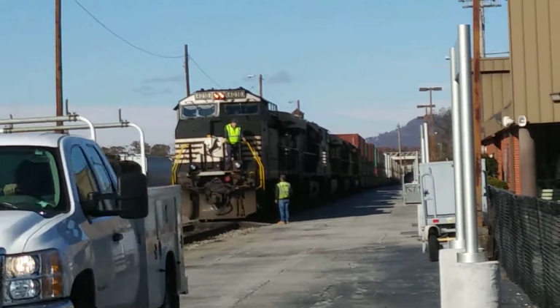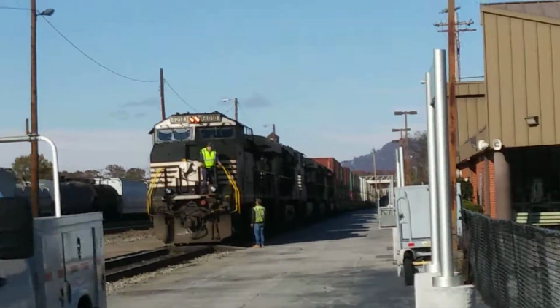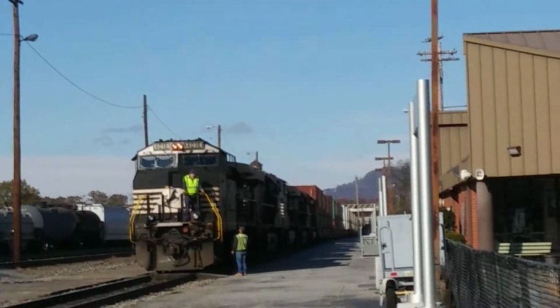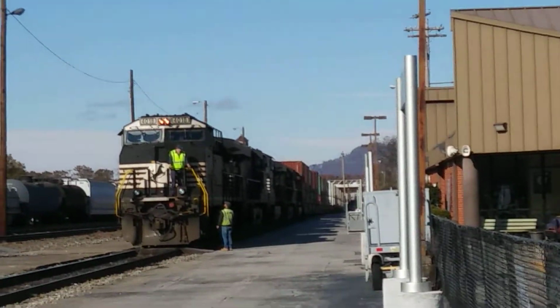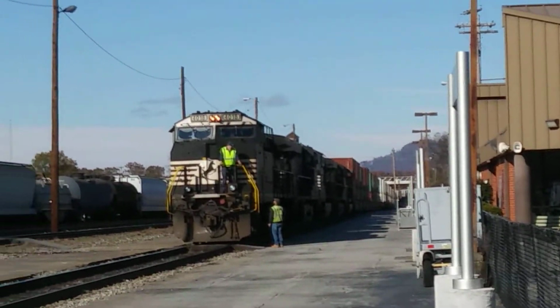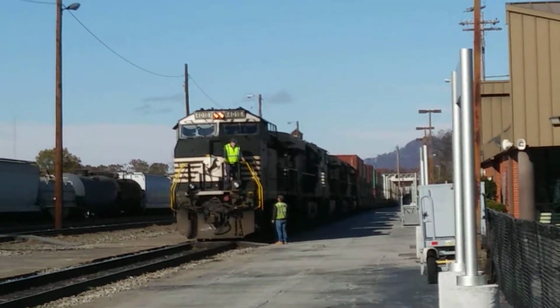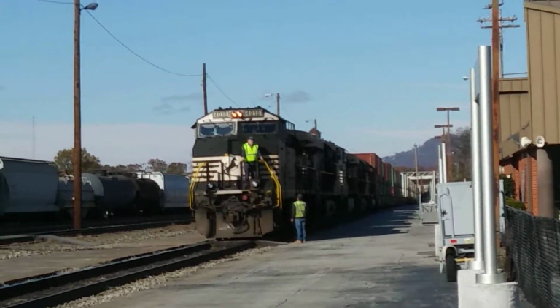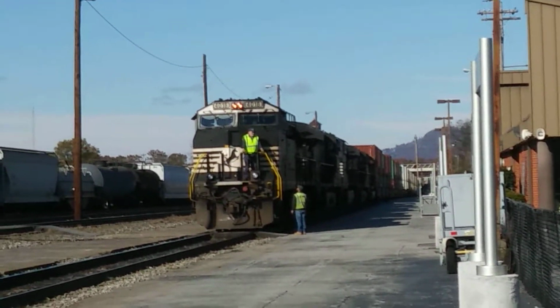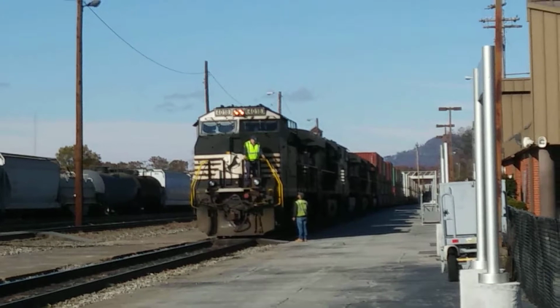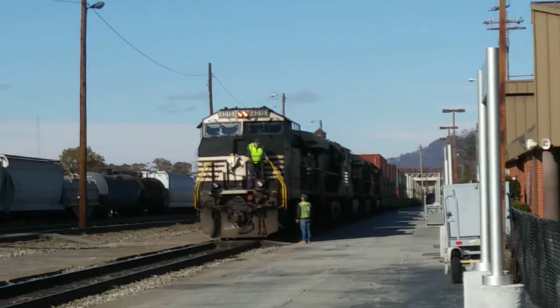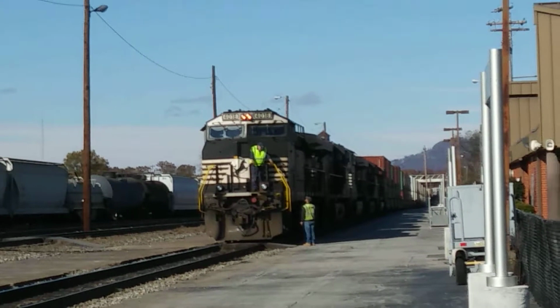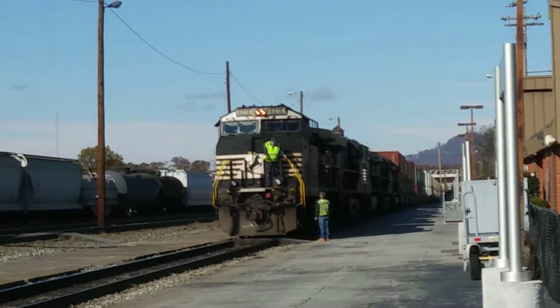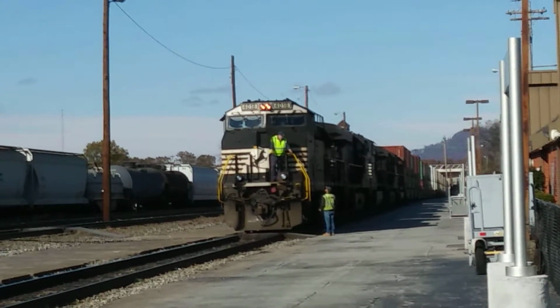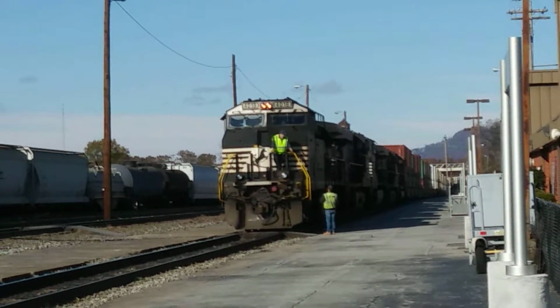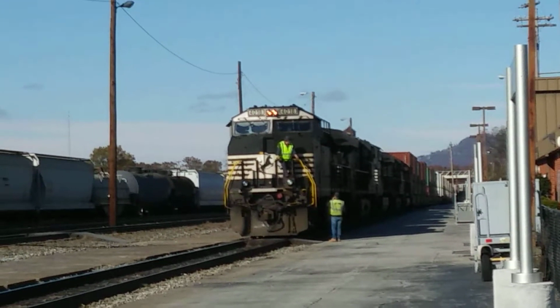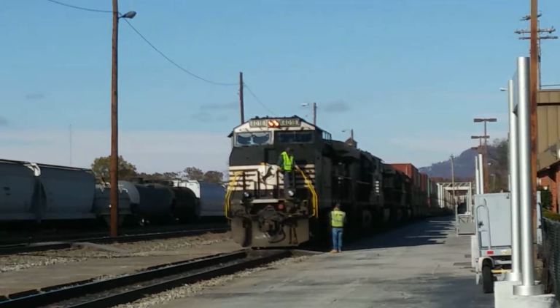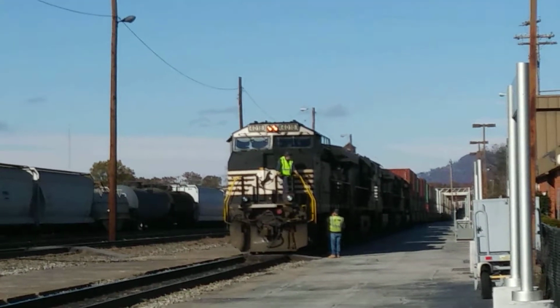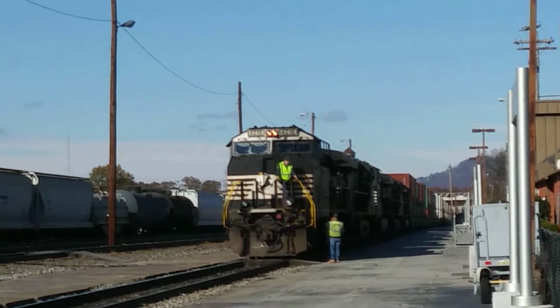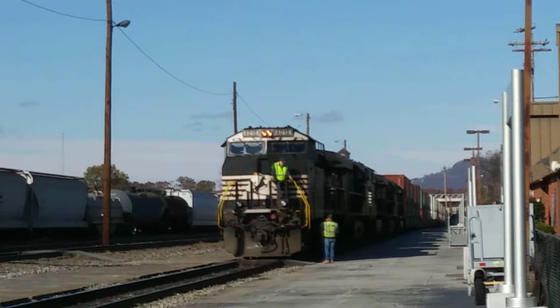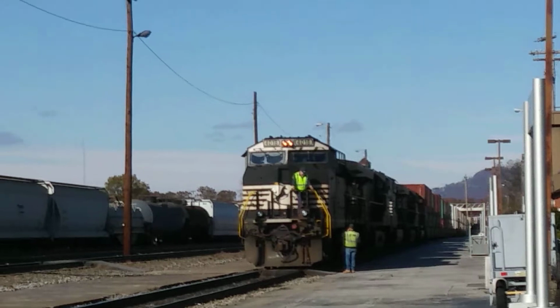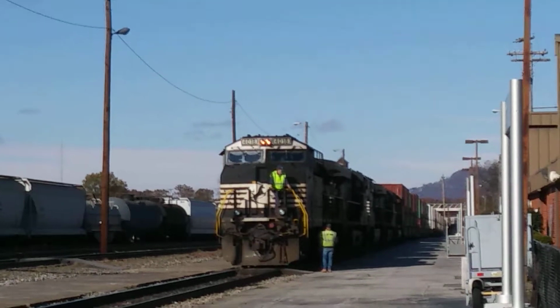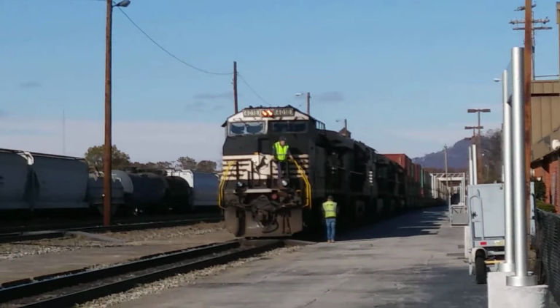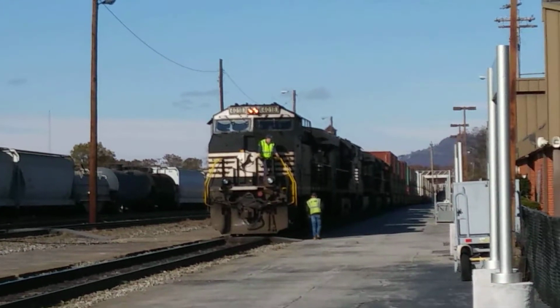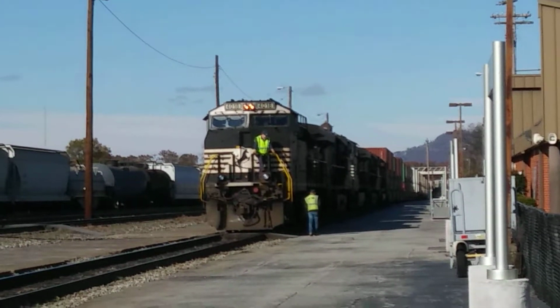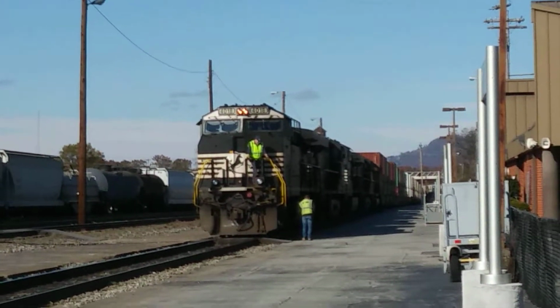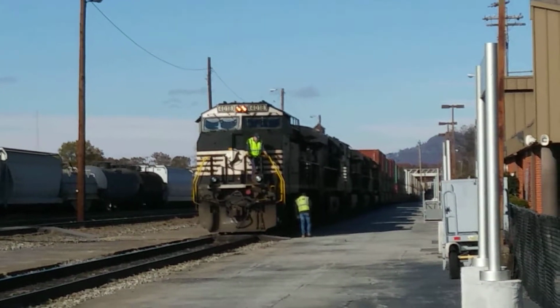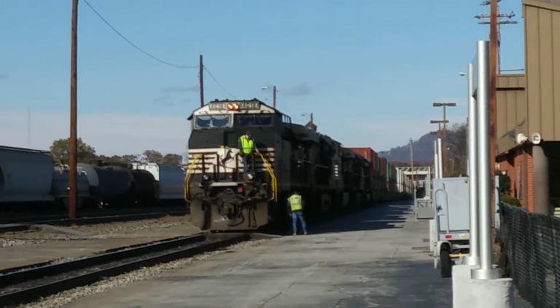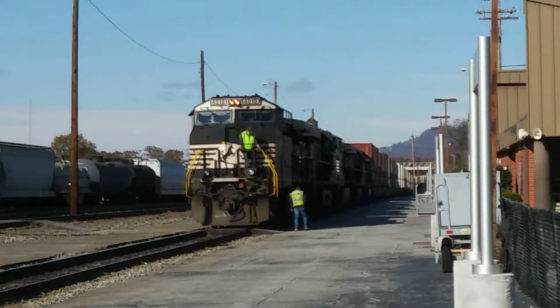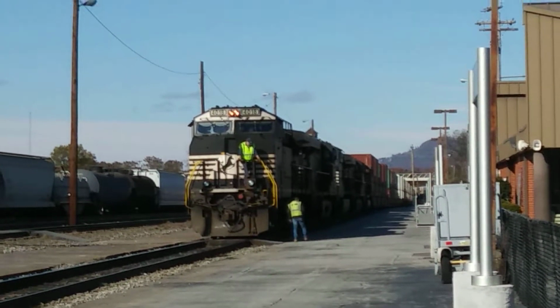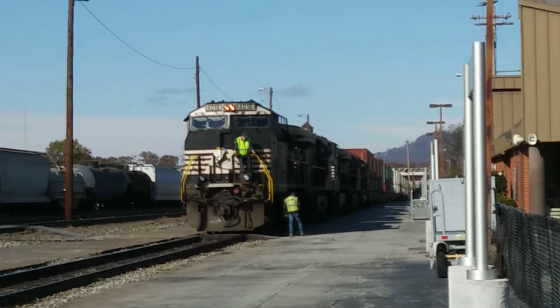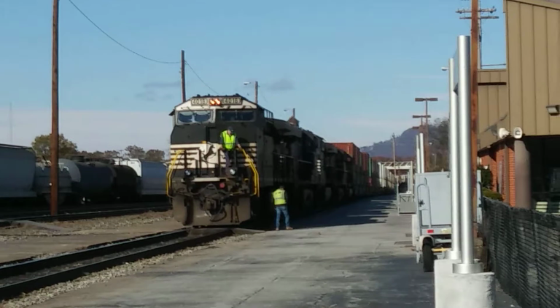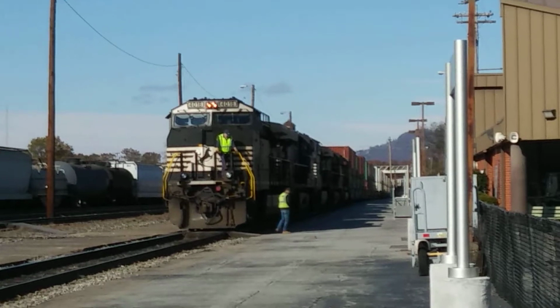I'm trying to get you — 4018 is an AC 44C6M, it's a rebuild Dash 940CW, and it's also not supposed to pollute the atmosphere either. It's a Tier unit, in other words.